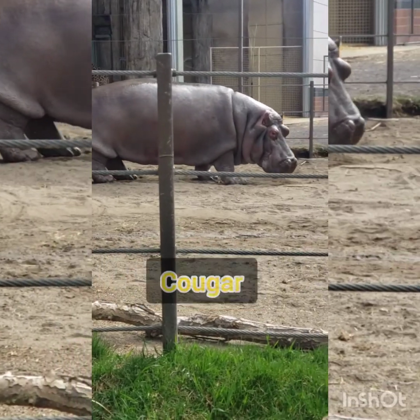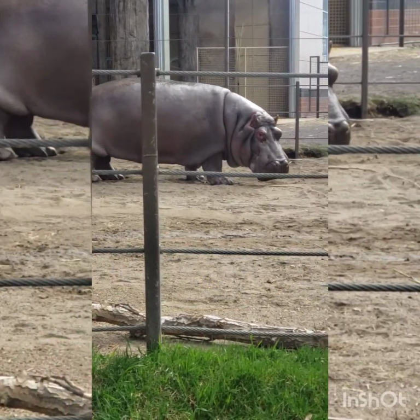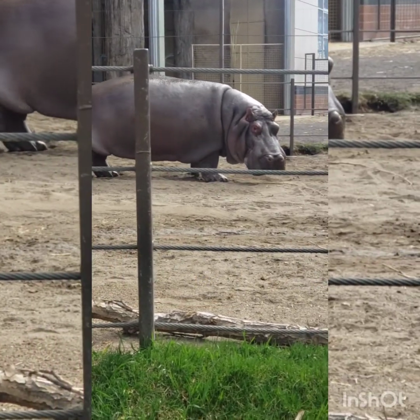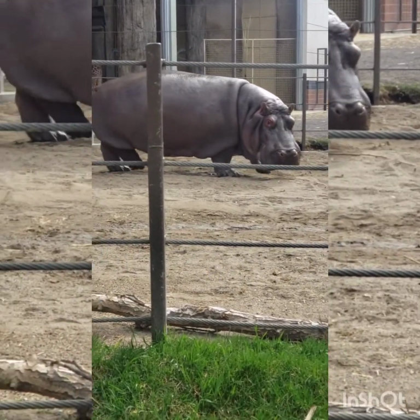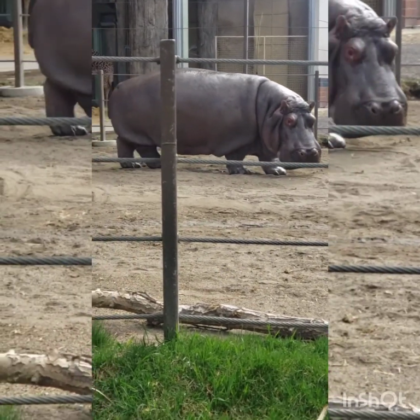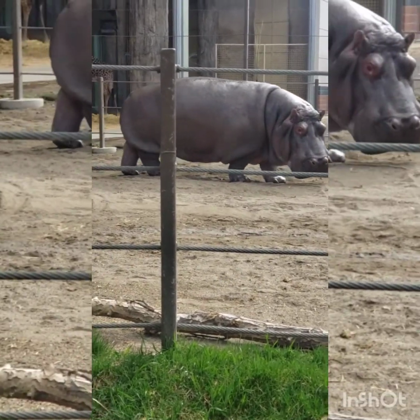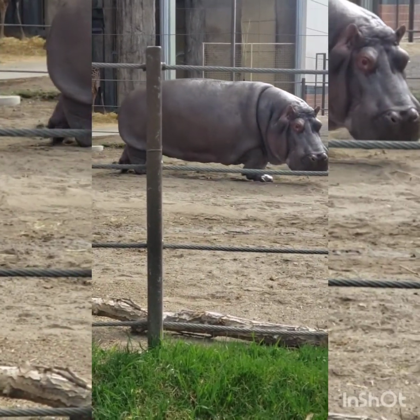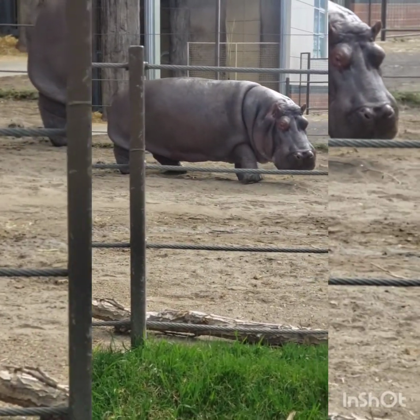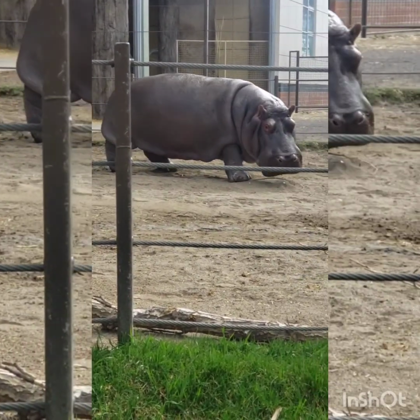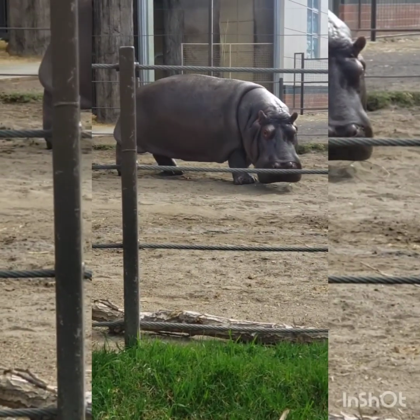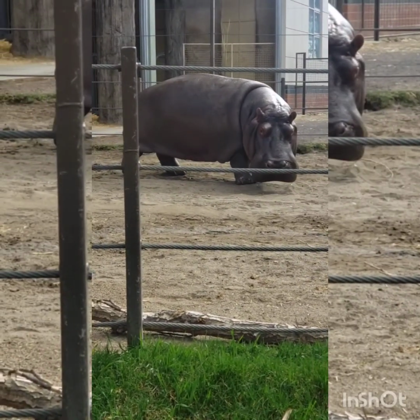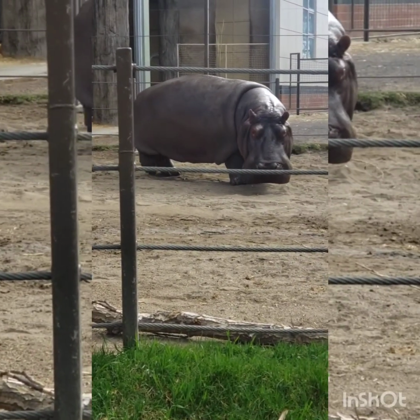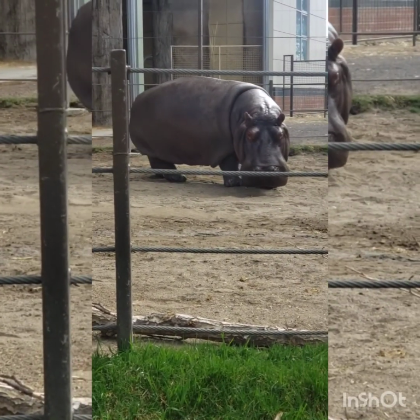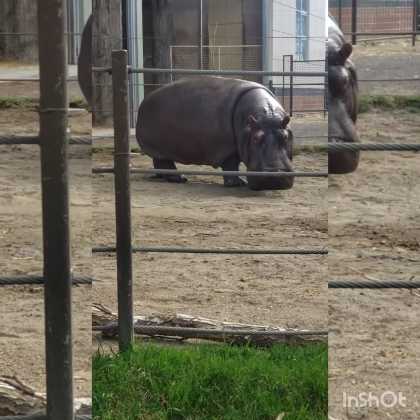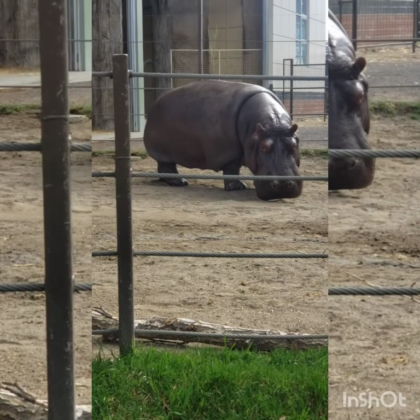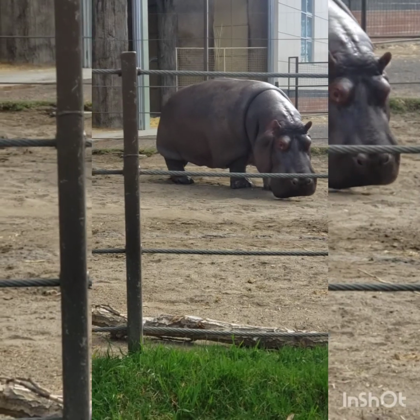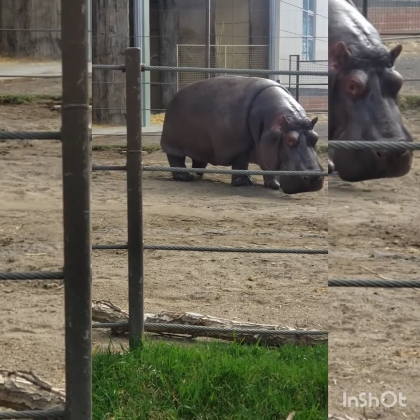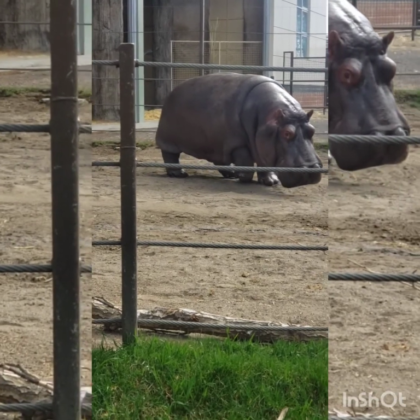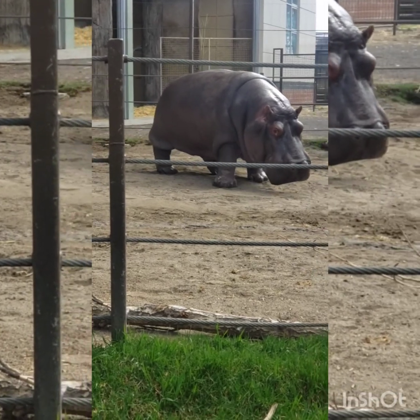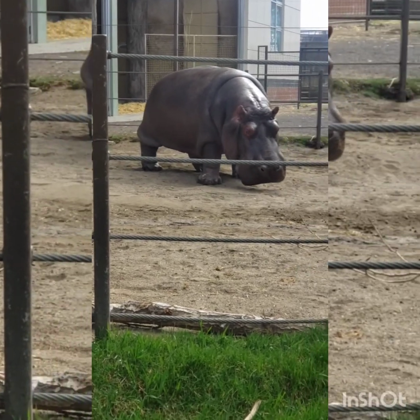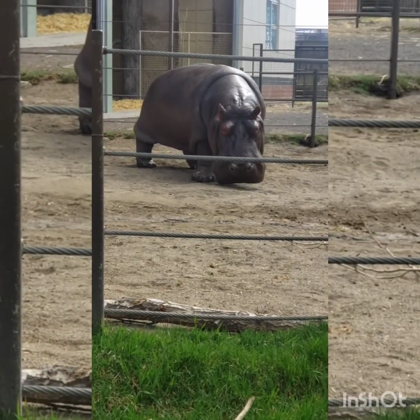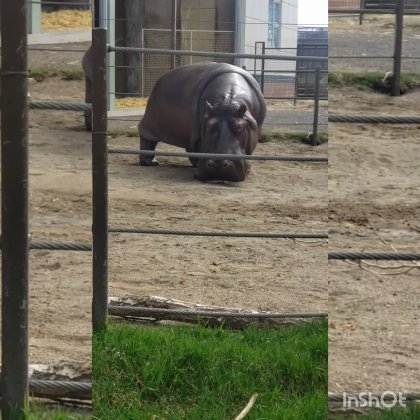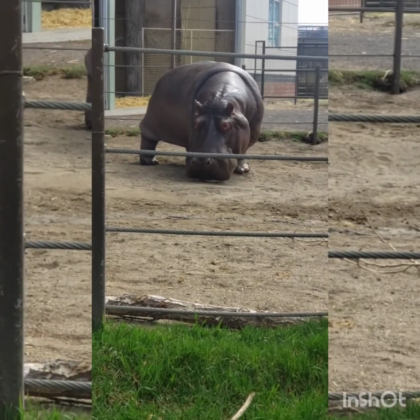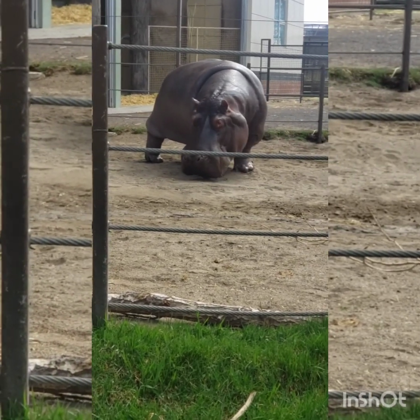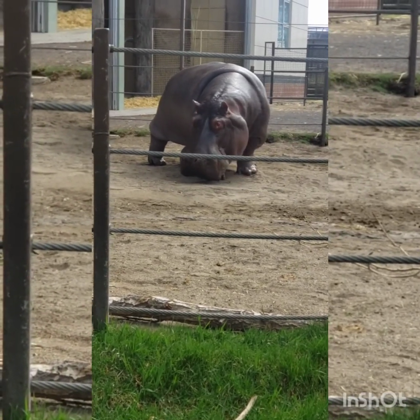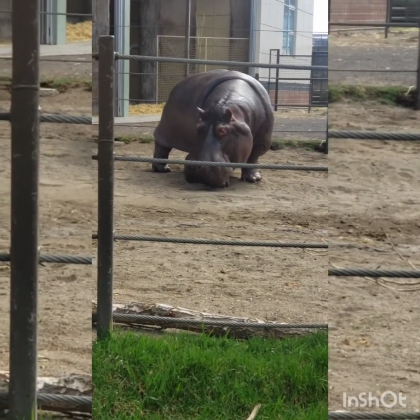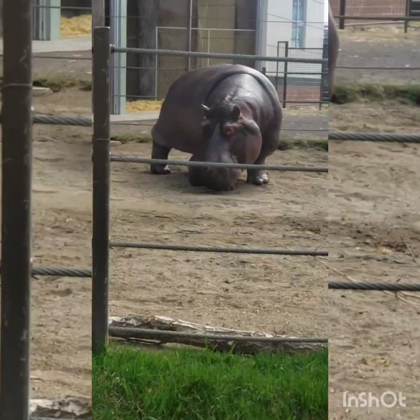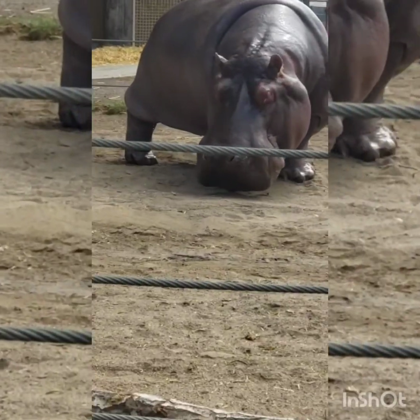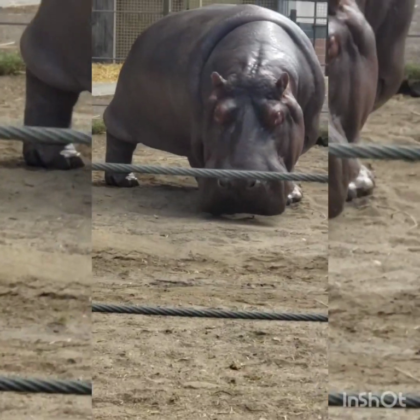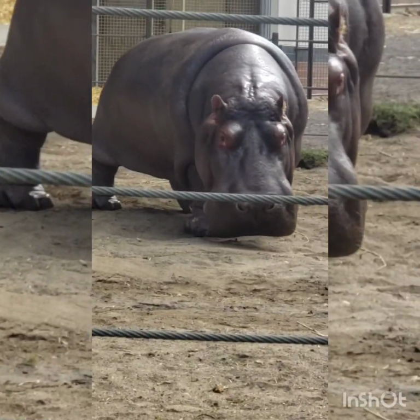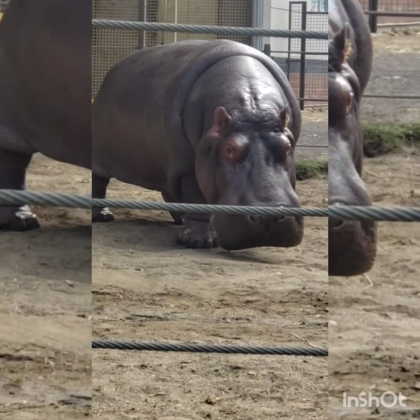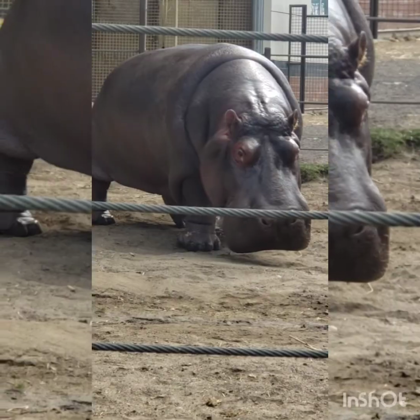Unfortunately, we cannot show you all the animals today because some areas and buildings in the zoo are closed due to COVID restrictions.